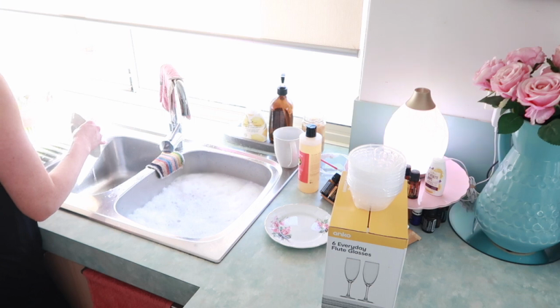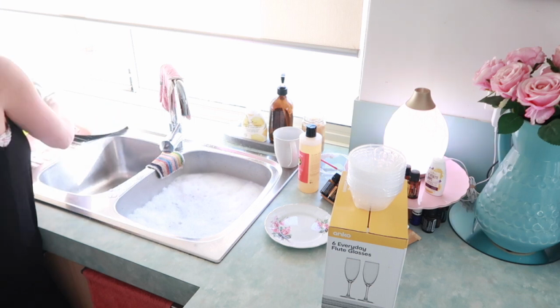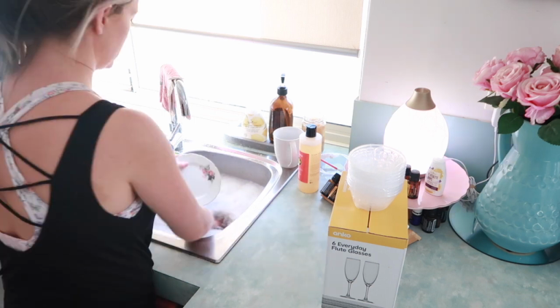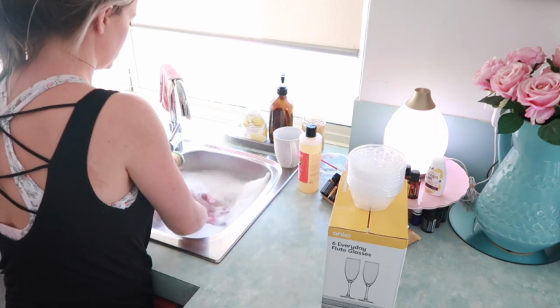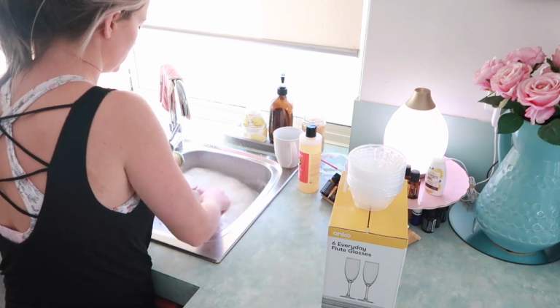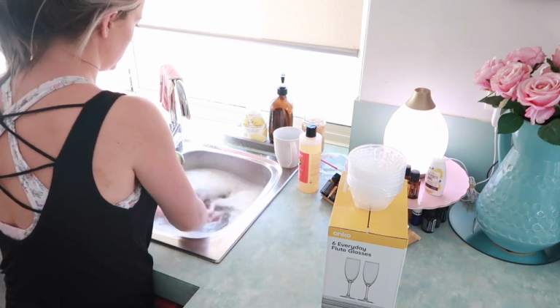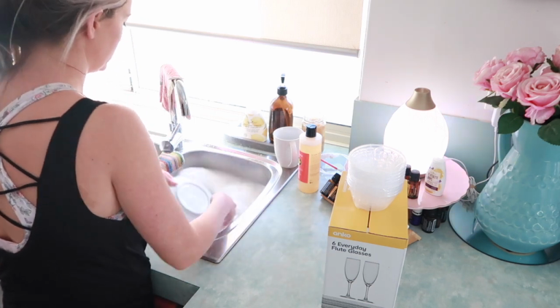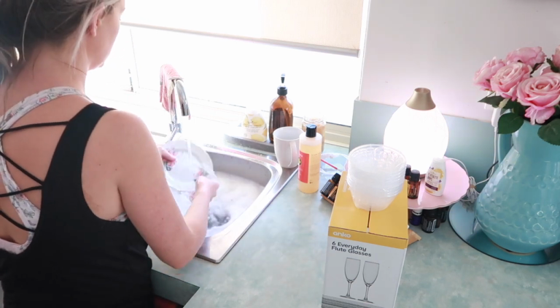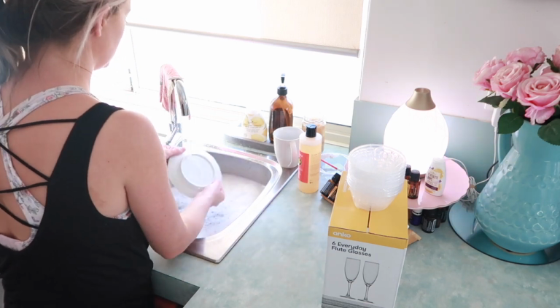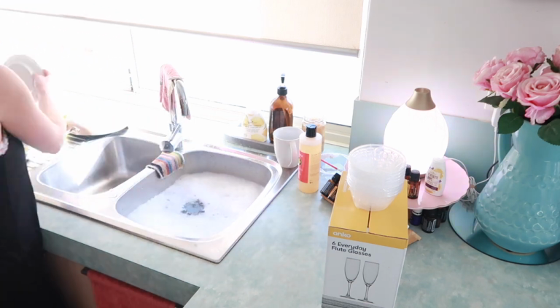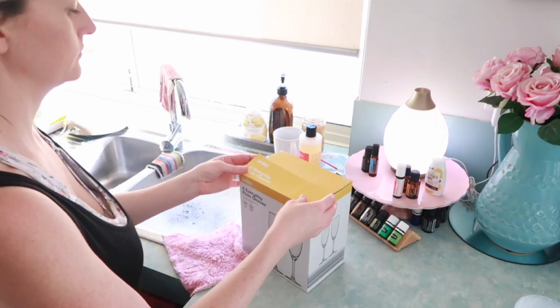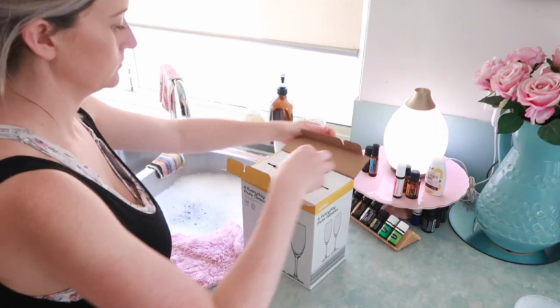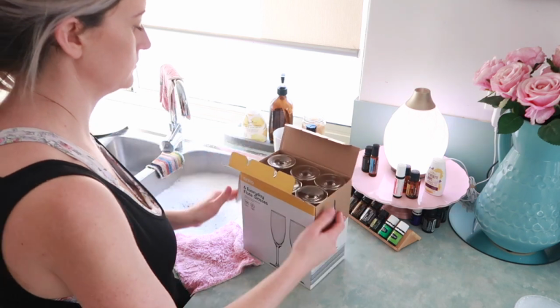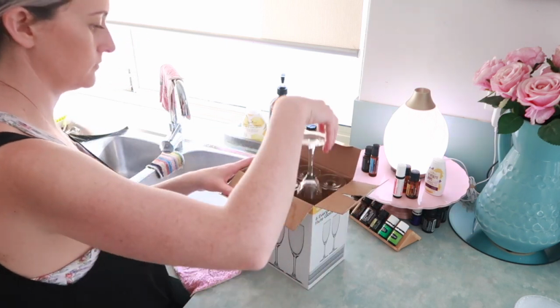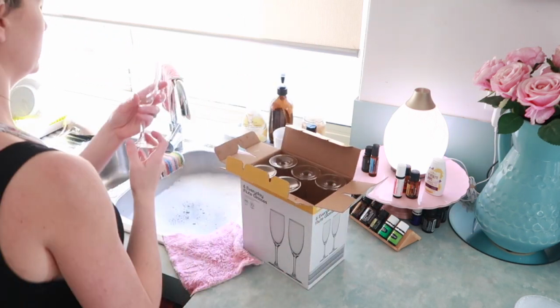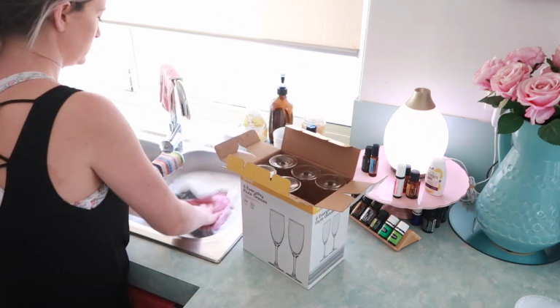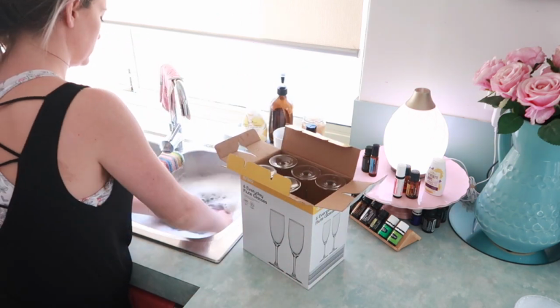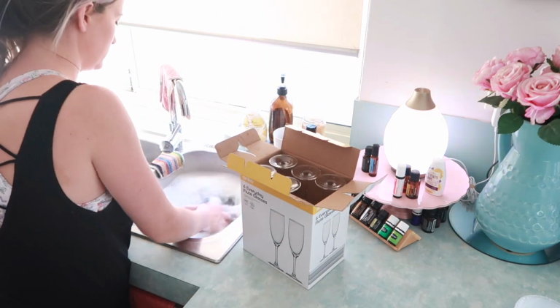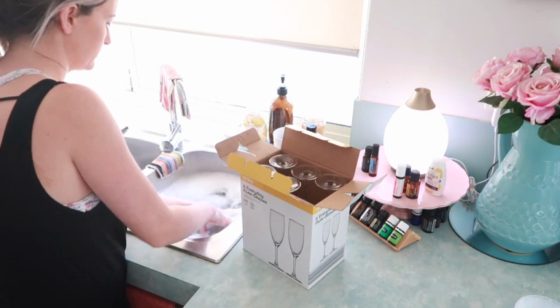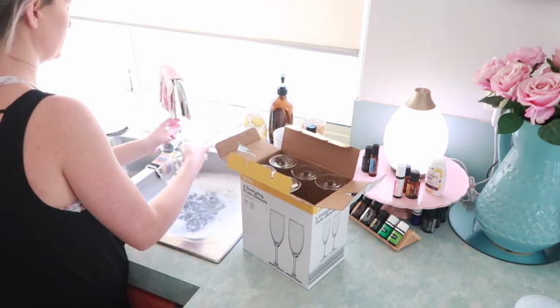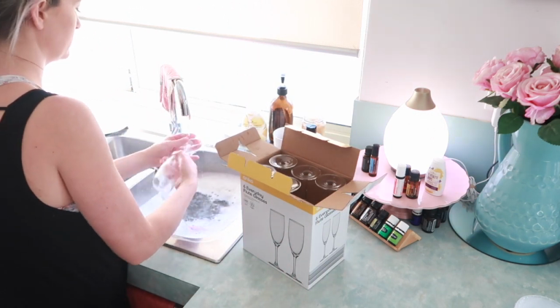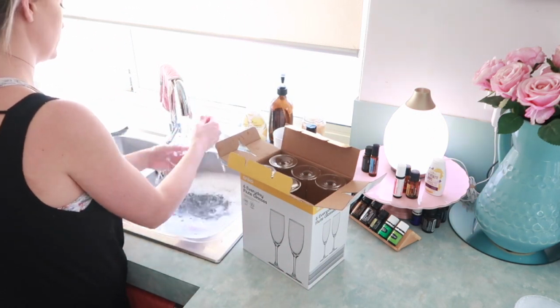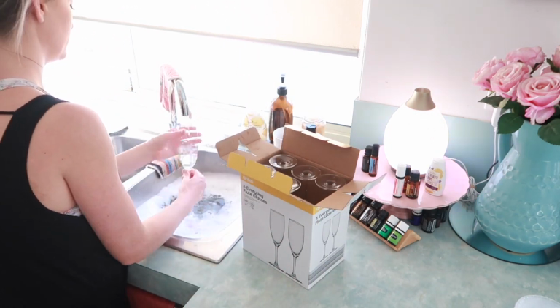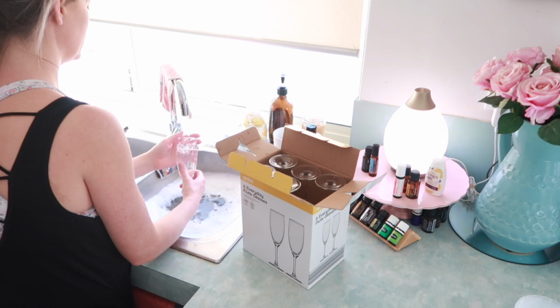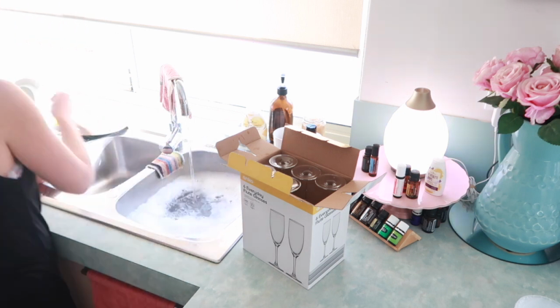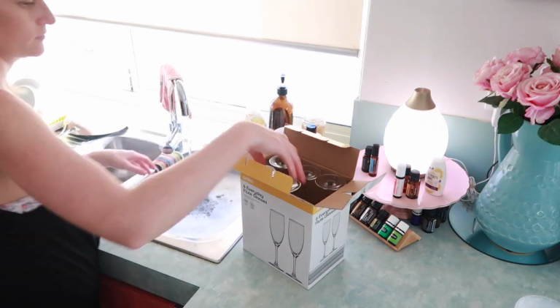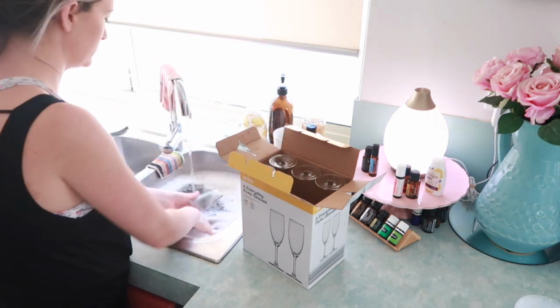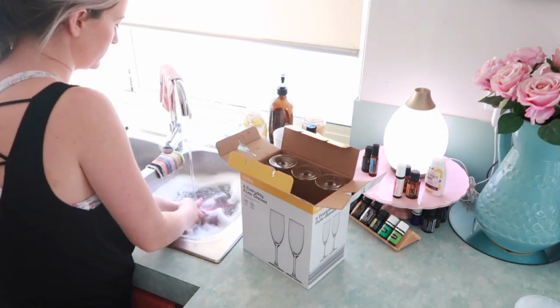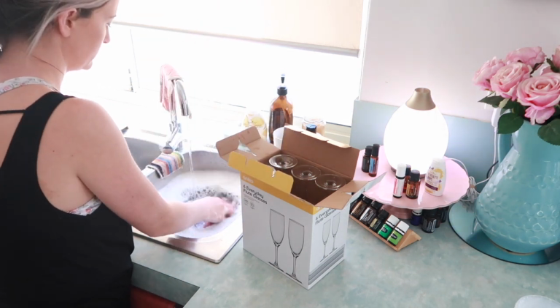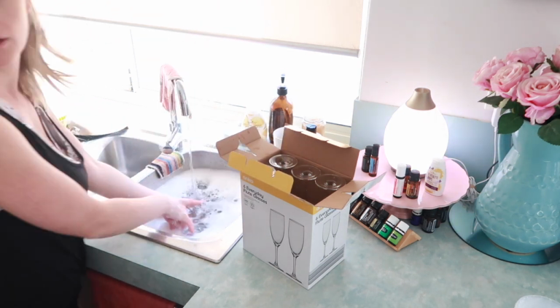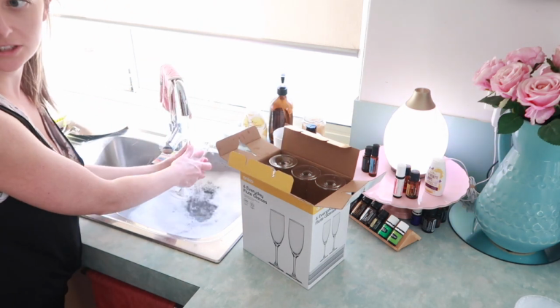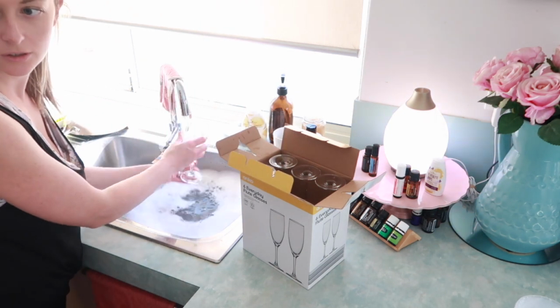I didn't have any champagne glasses so I wanted some and I didn't want to break the bank. I went to Kmart and they surprised me so well. These beautiful flute glasses were only $4.50. Go Kmart.